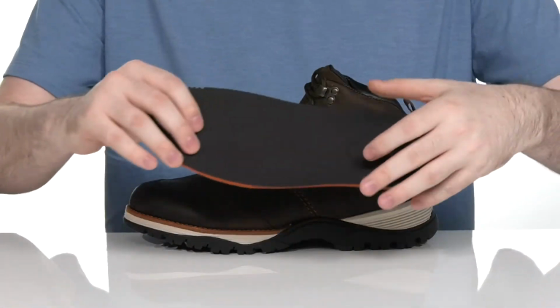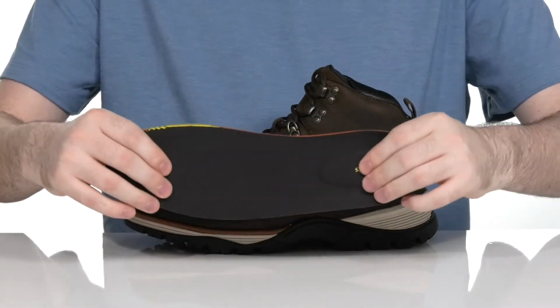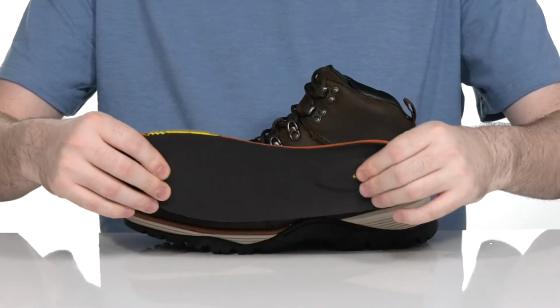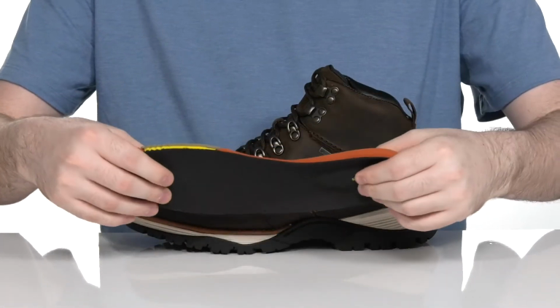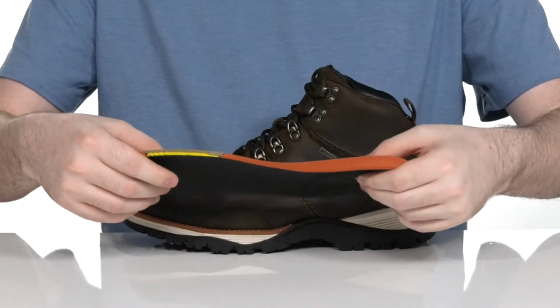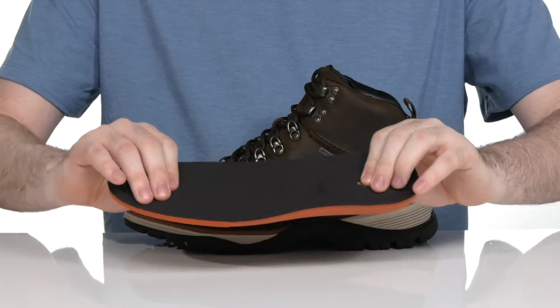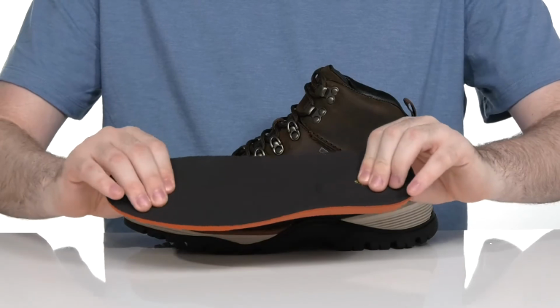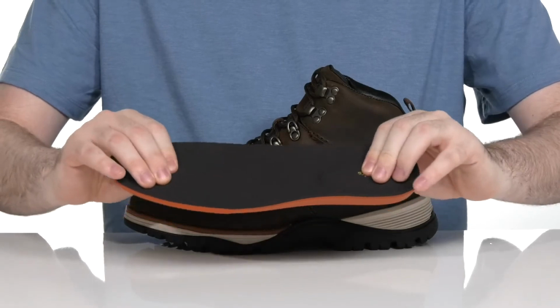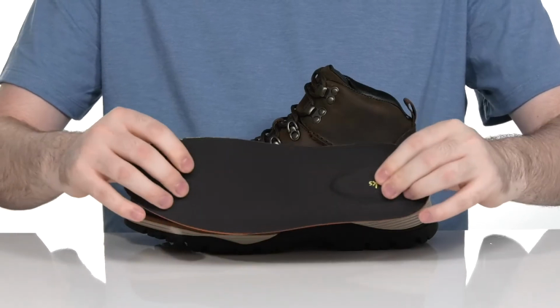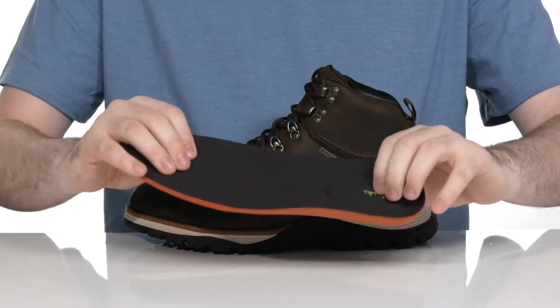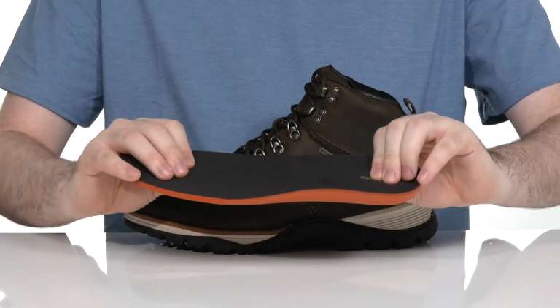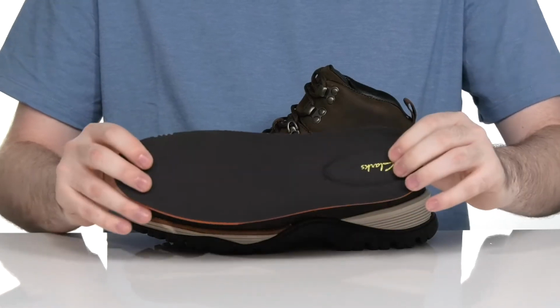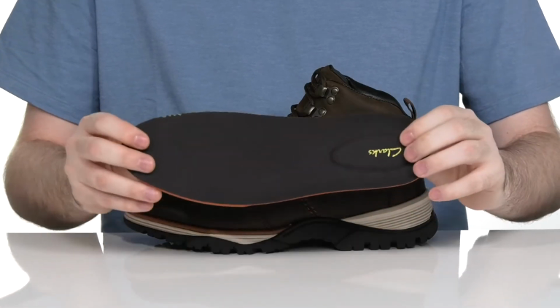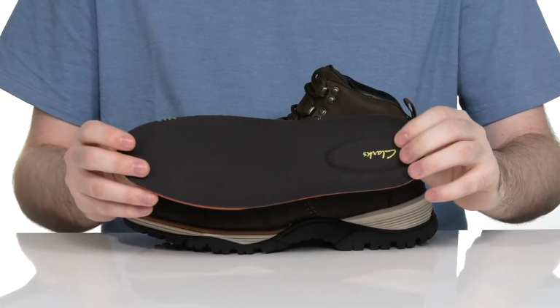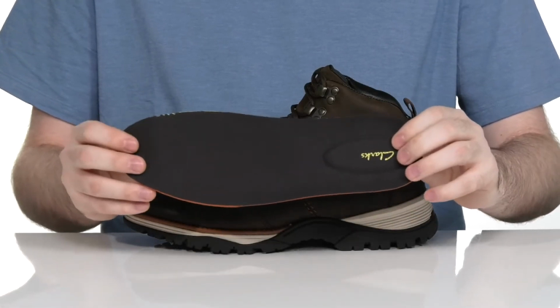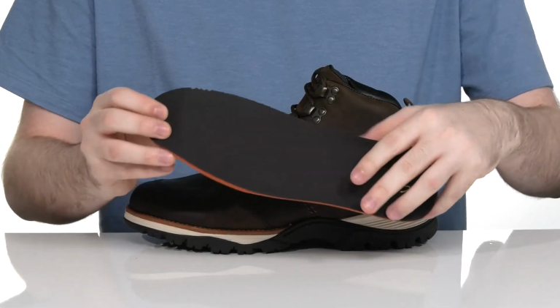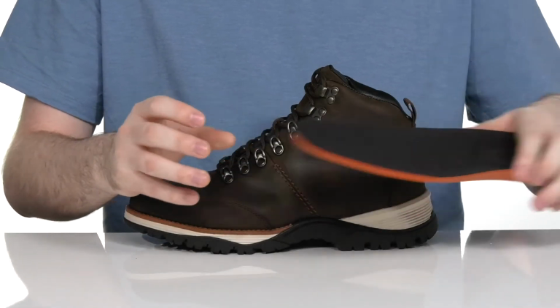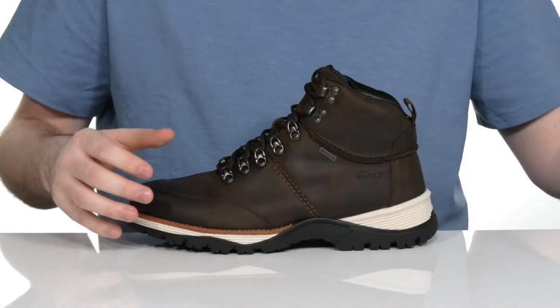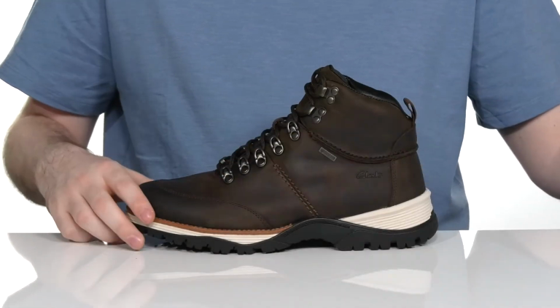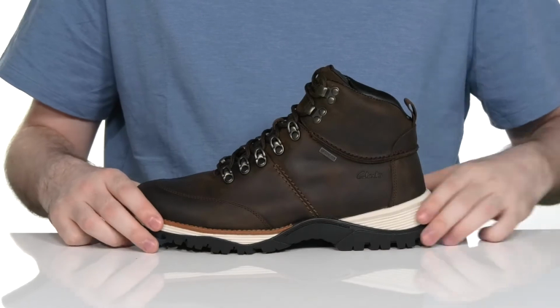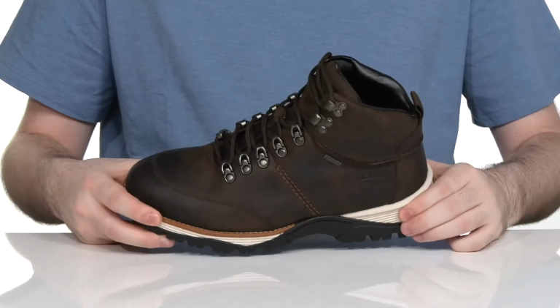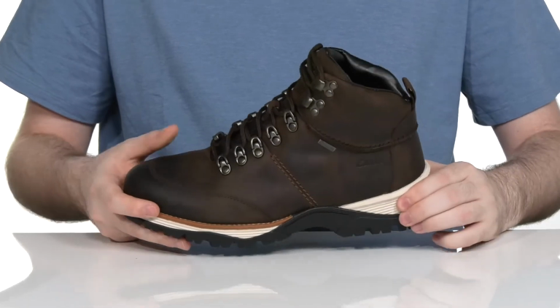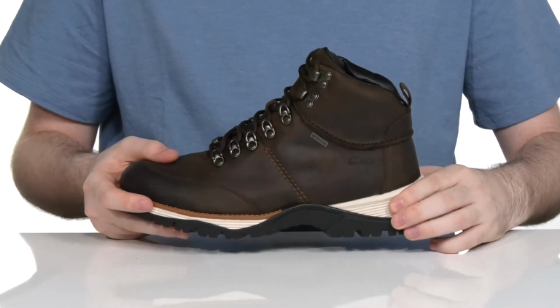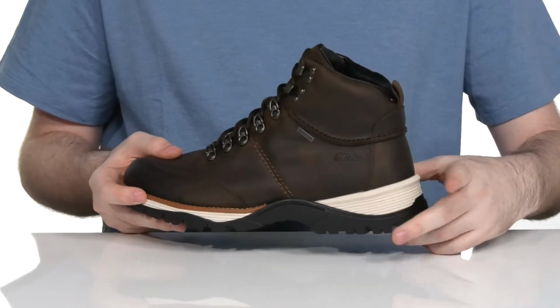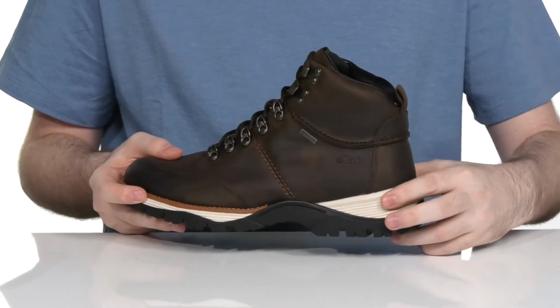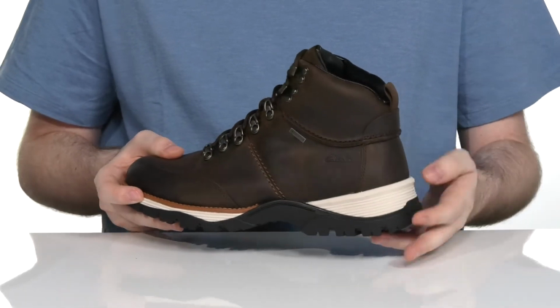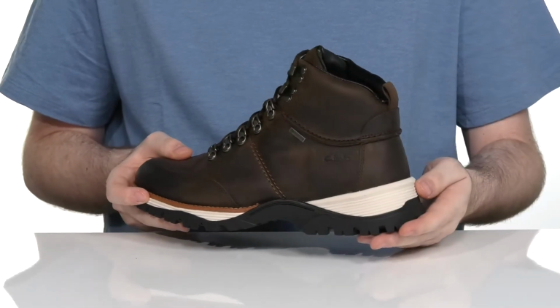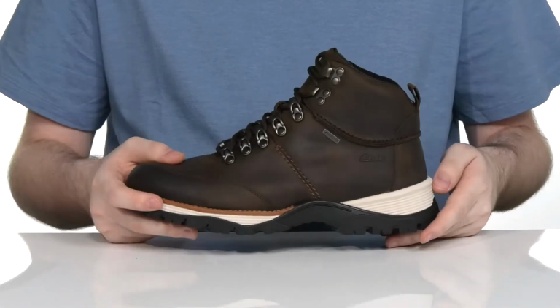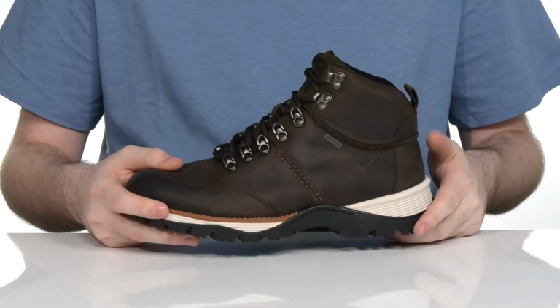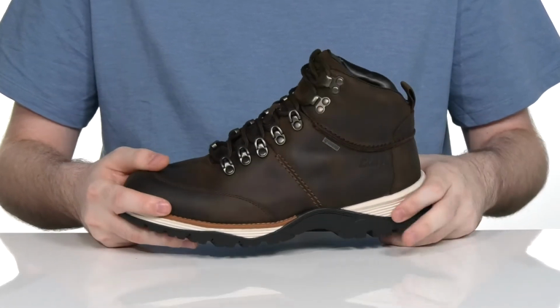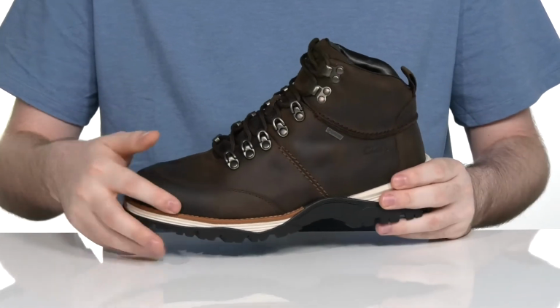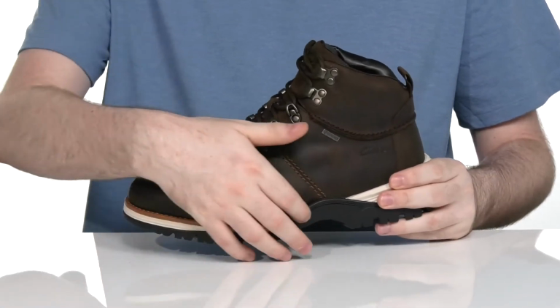It comes with a removable thick foam footbed that's made with lots of cushioning, especially there in the heel, giving you lots of underfoot comfort. Sitting on top of an EVA midsole that adds a little bit more responsive cushioning with every step.